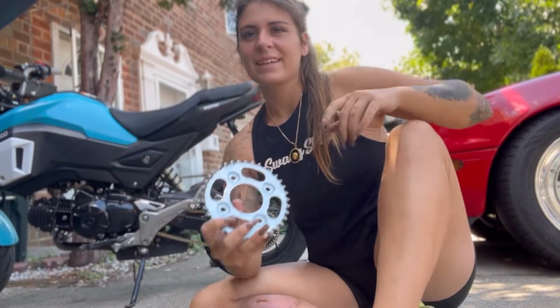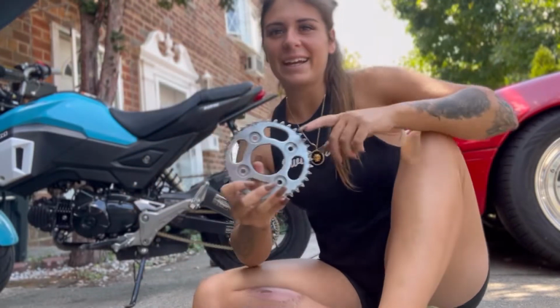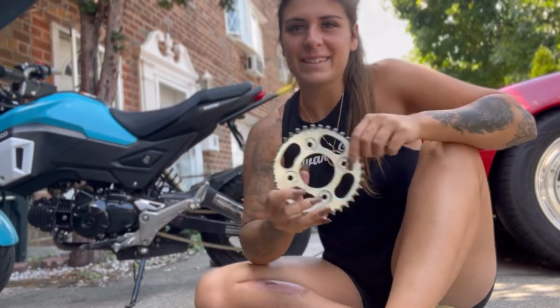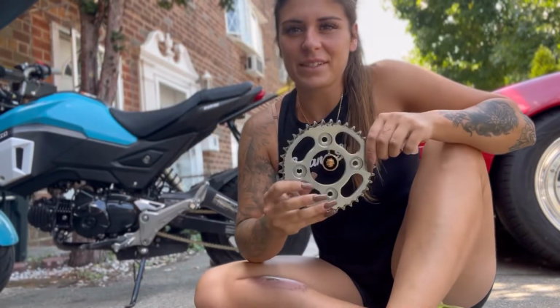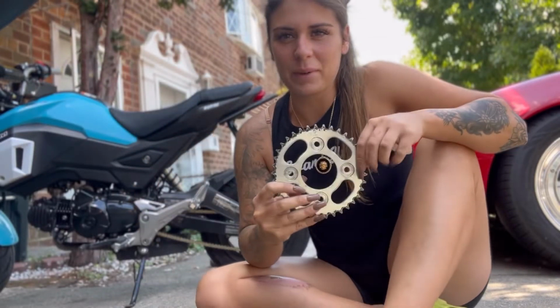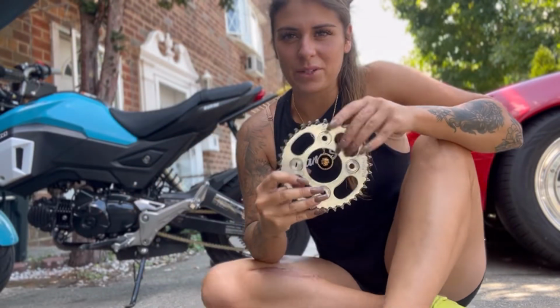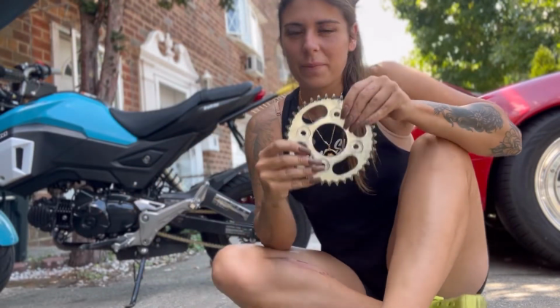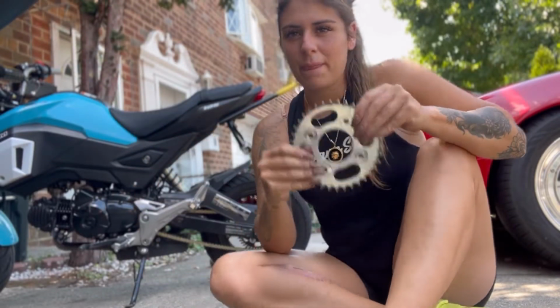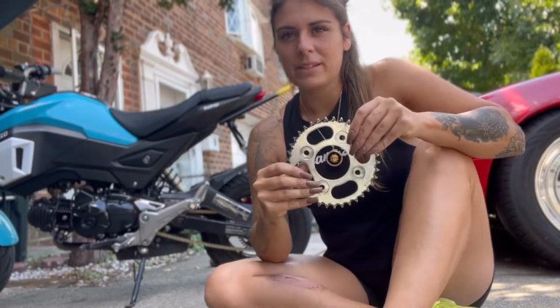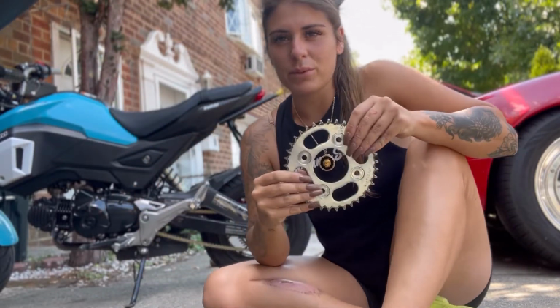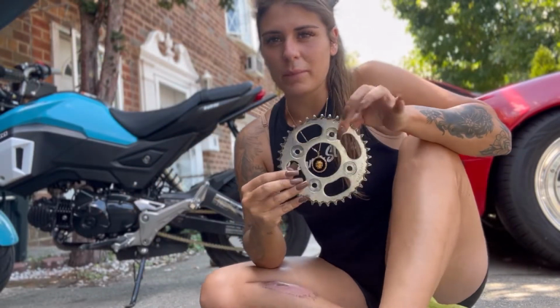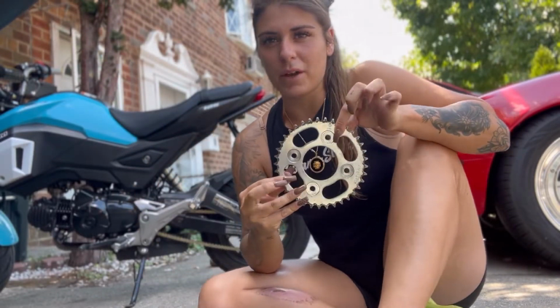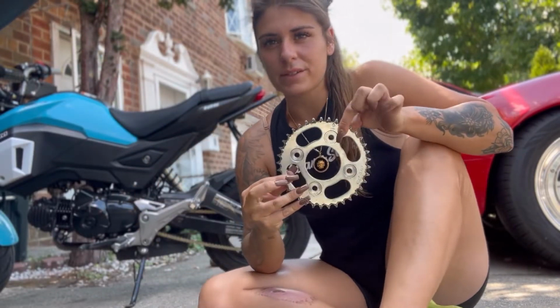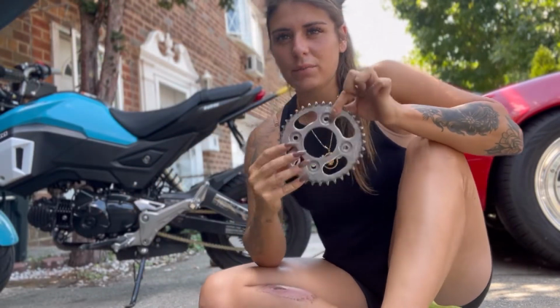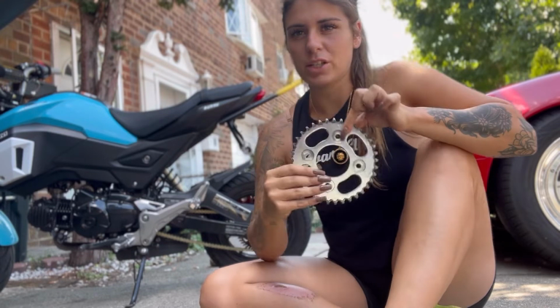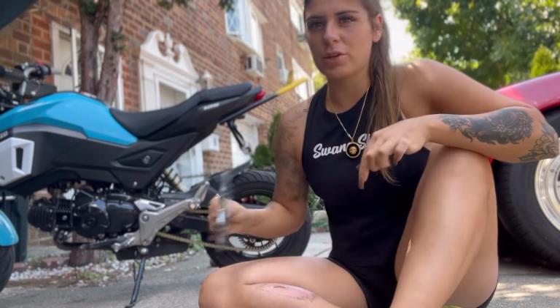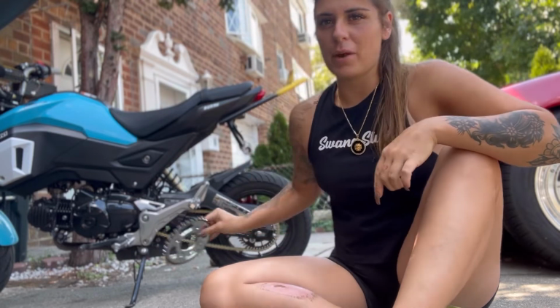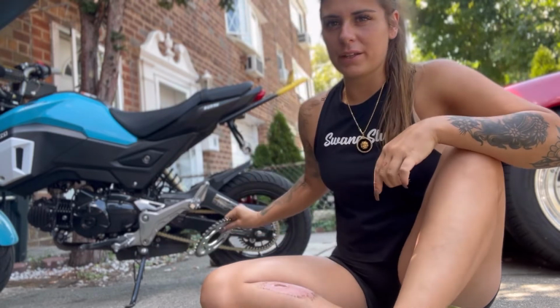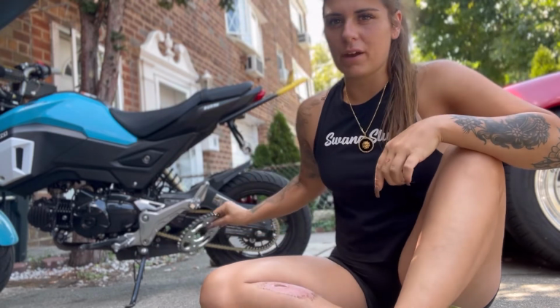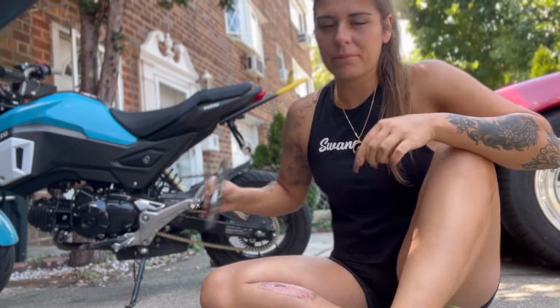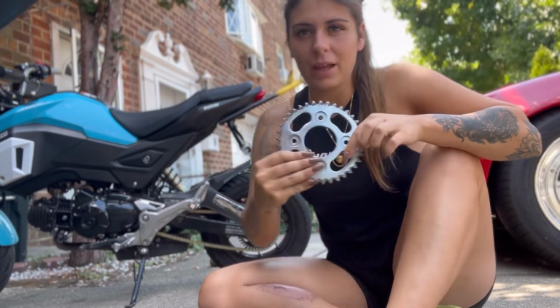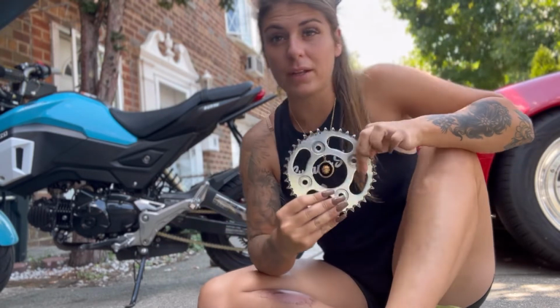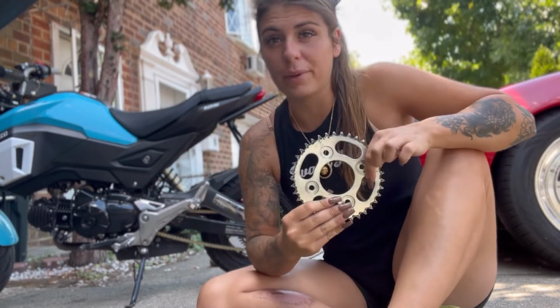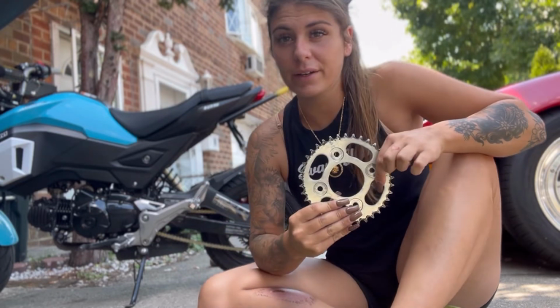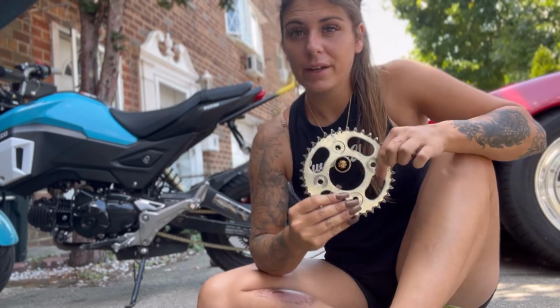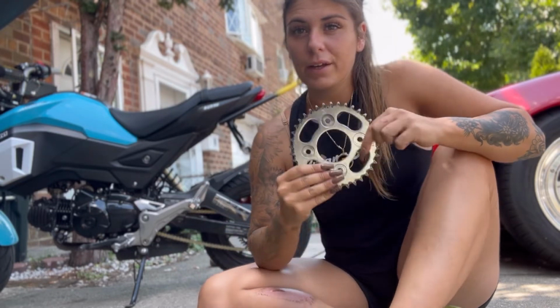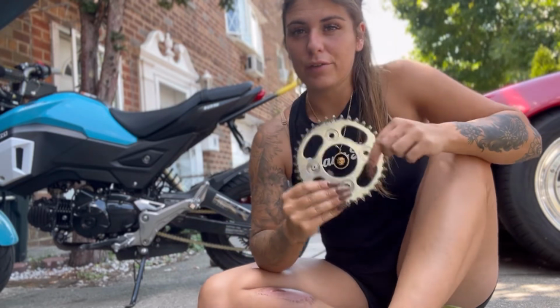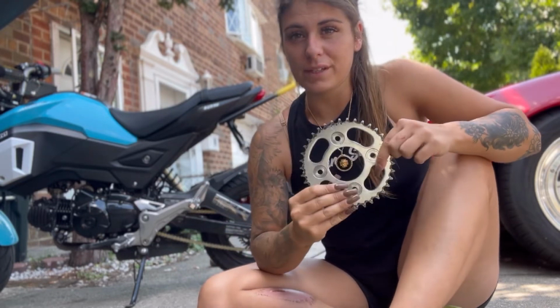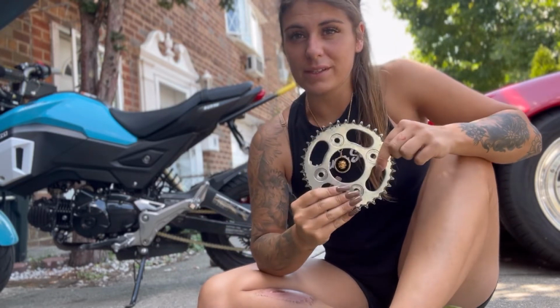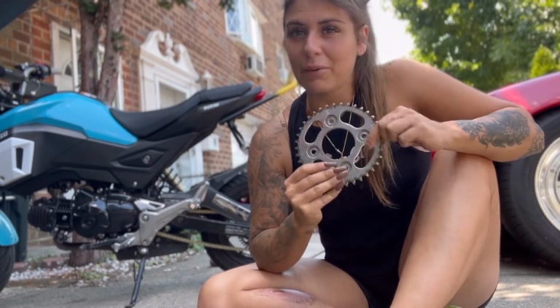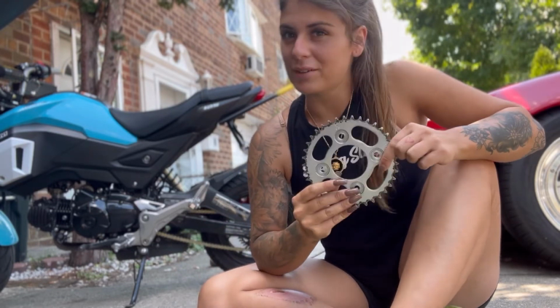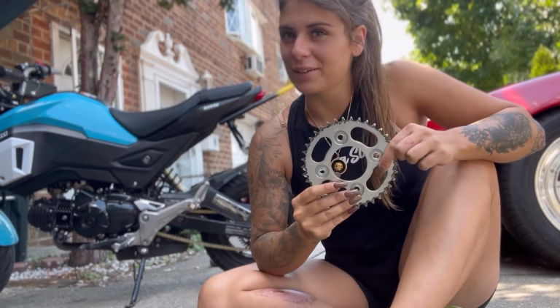Hey guys, Safety Stunts back with you. Today we're talking about sprockets. I just put a new sprocket on the Grom — I went a little bigger for reasons that I will about to tell you.